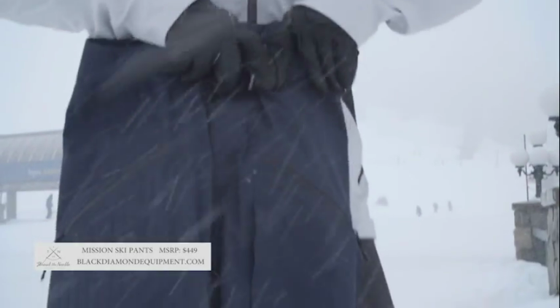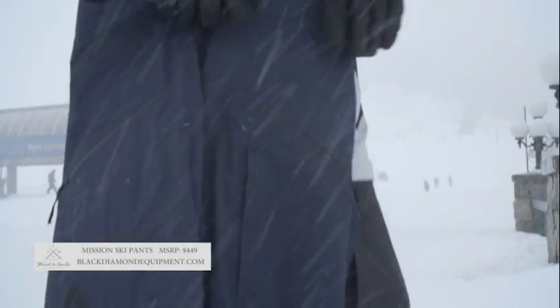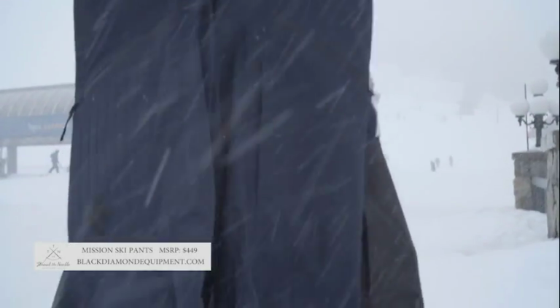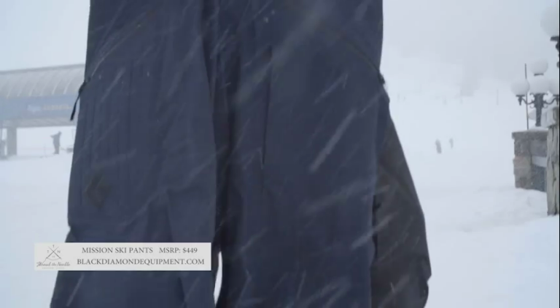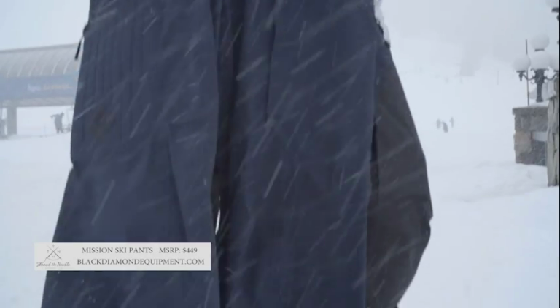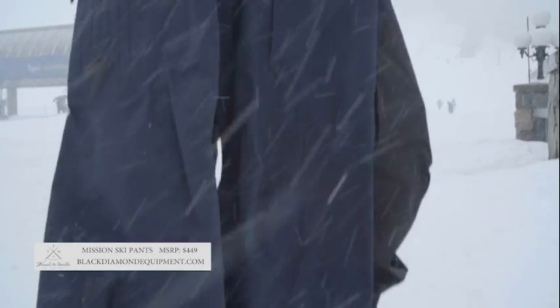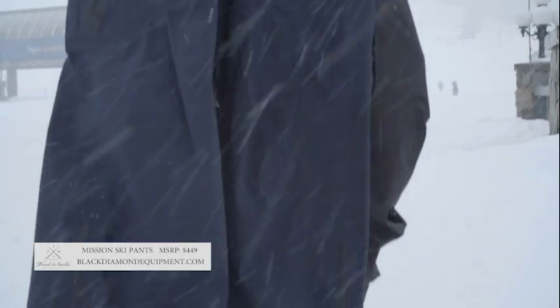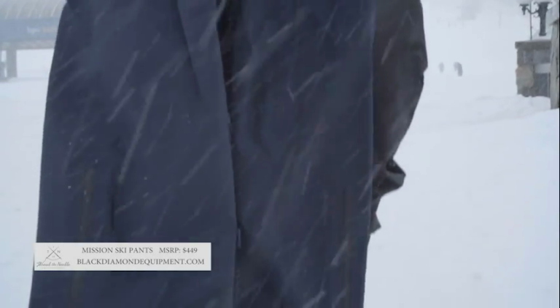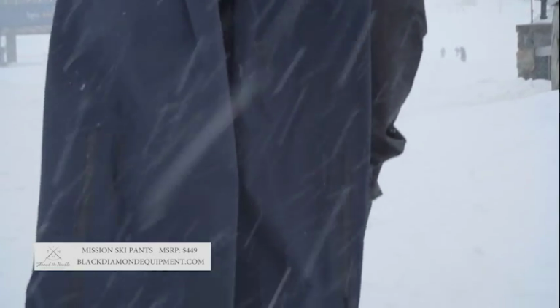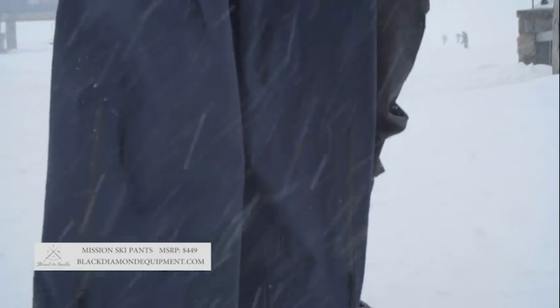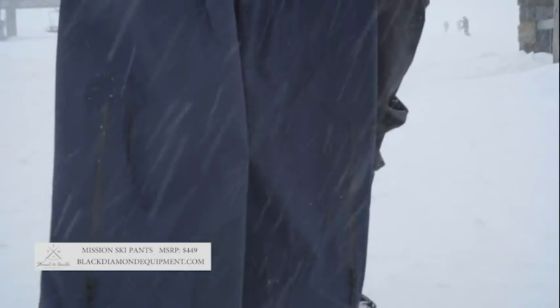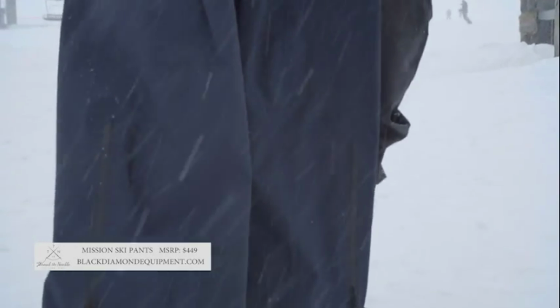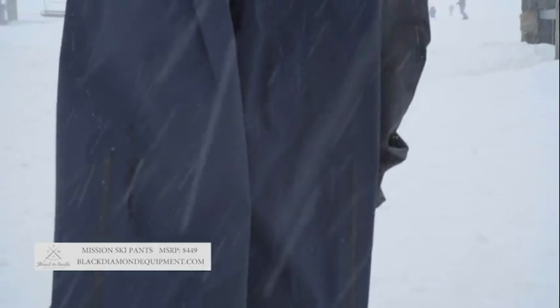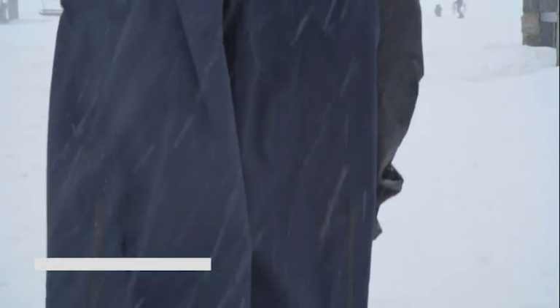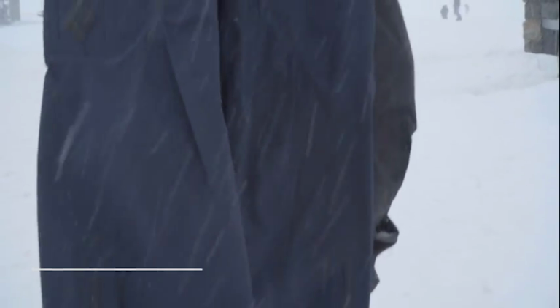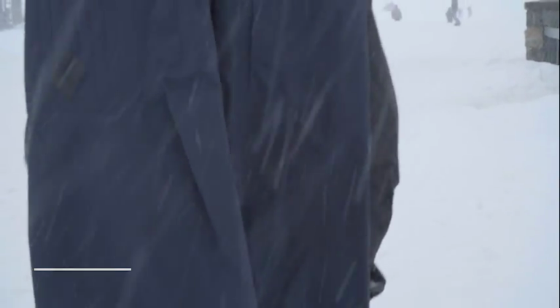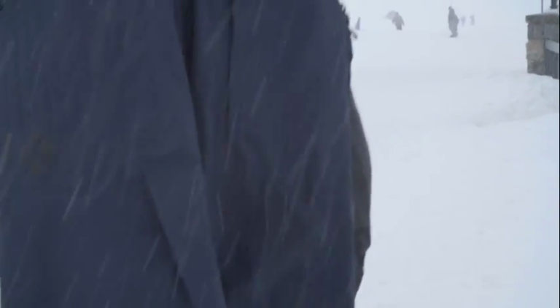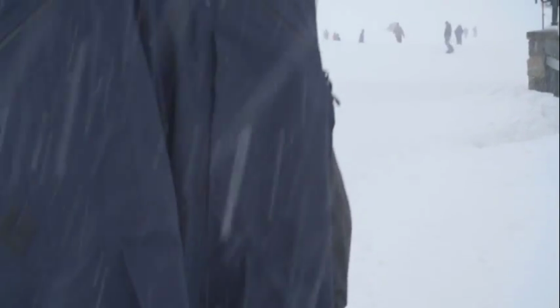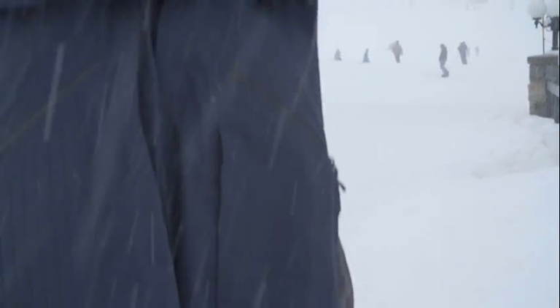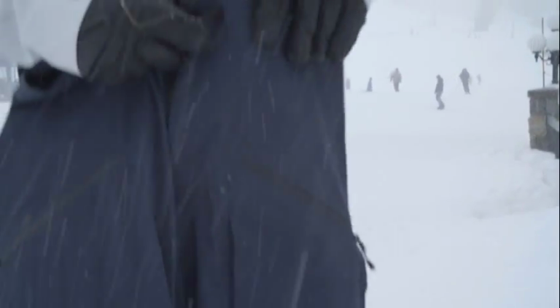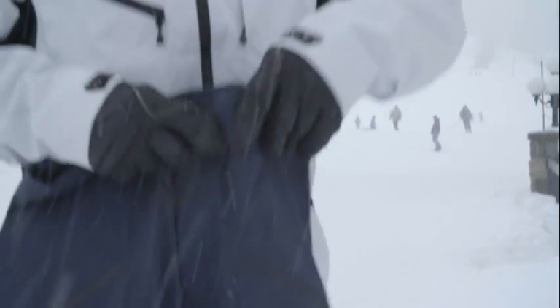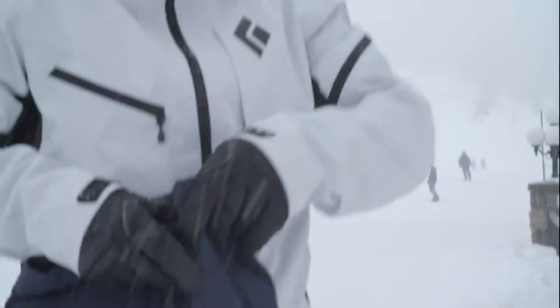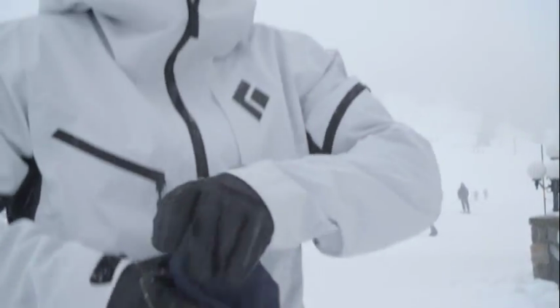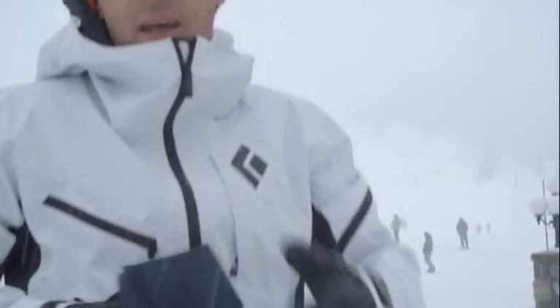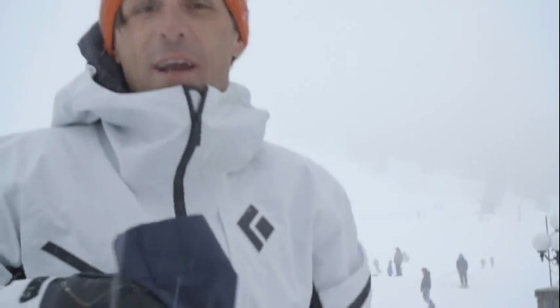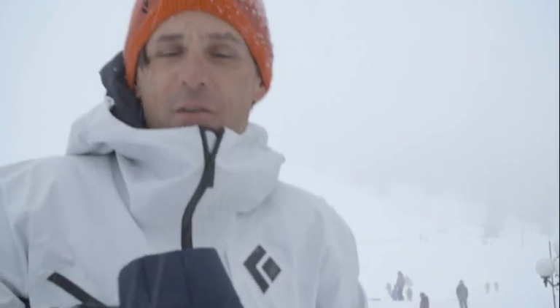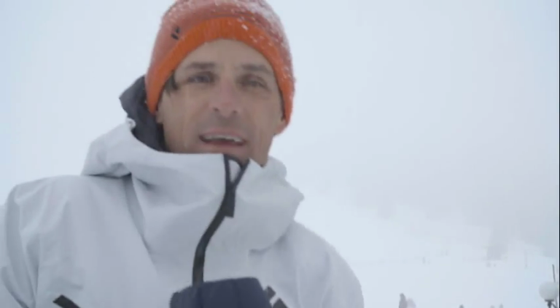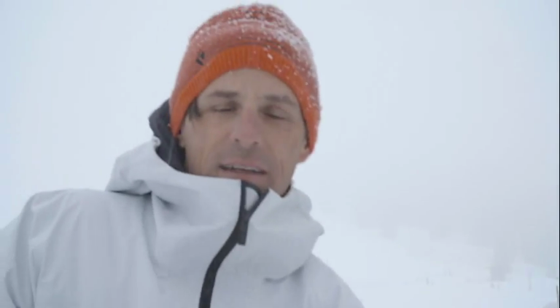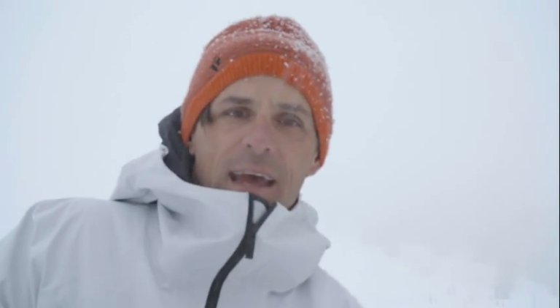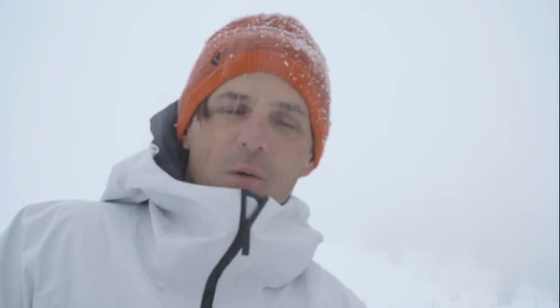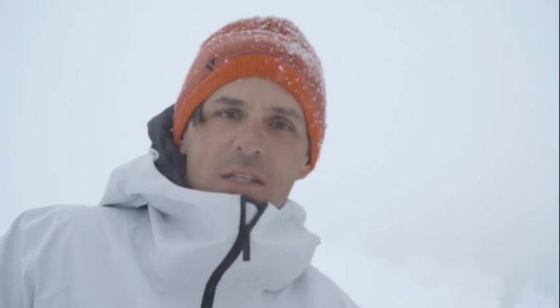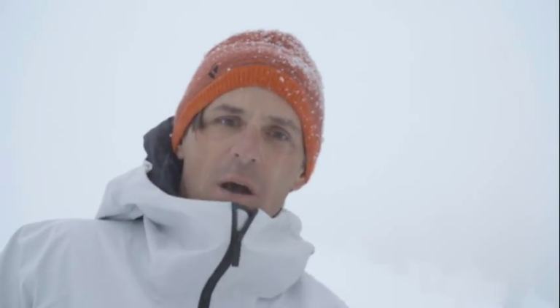This is the Mission pant. It's designed for all-season use and great for a day like today with the snow.